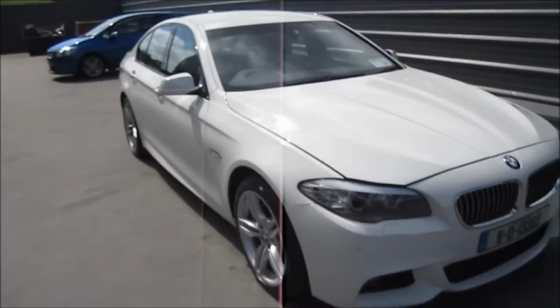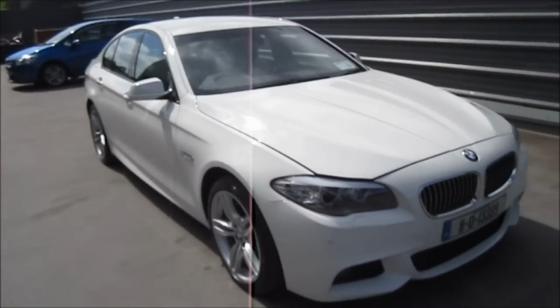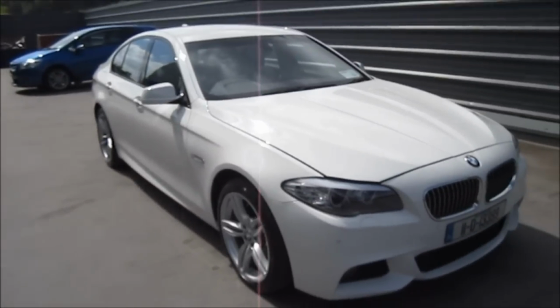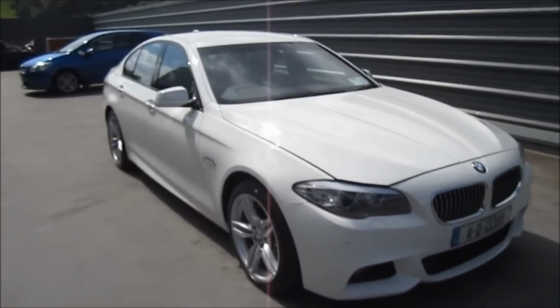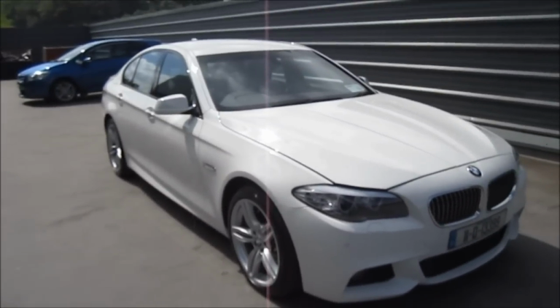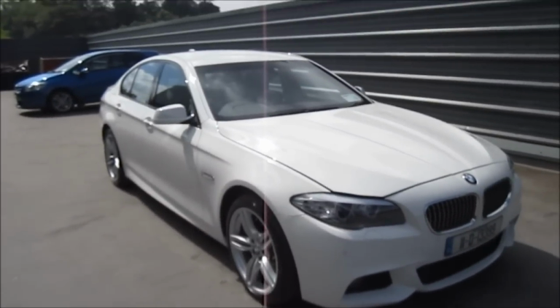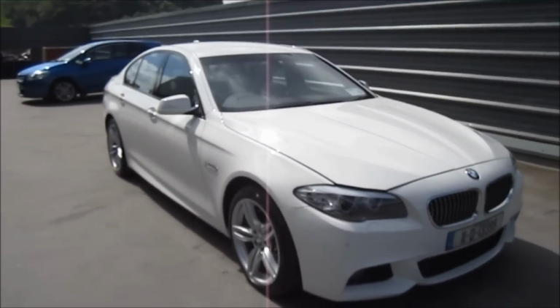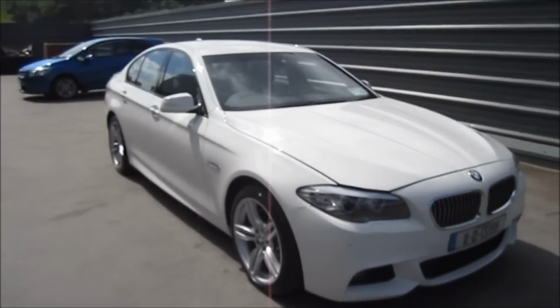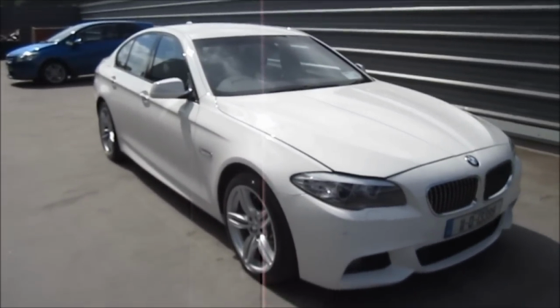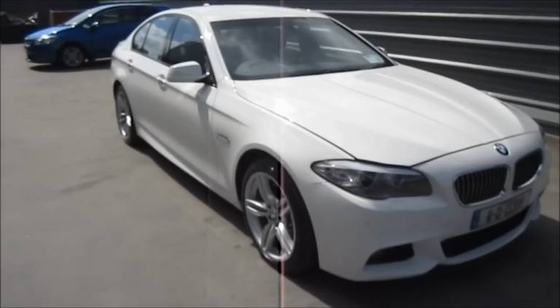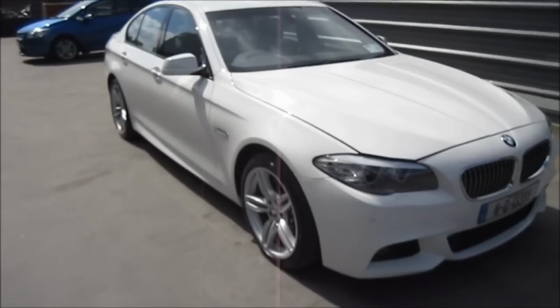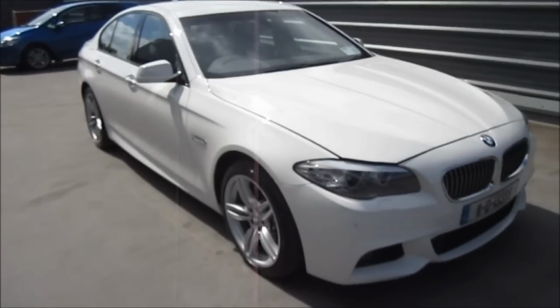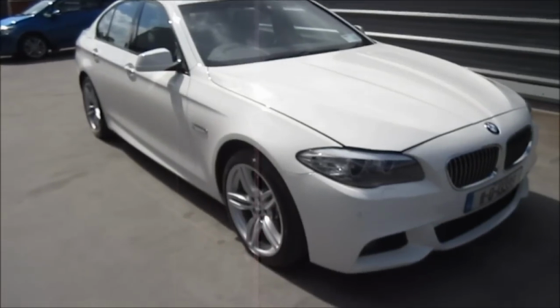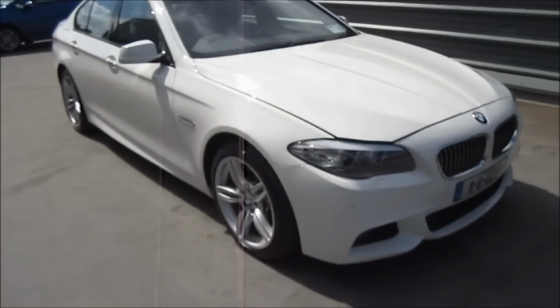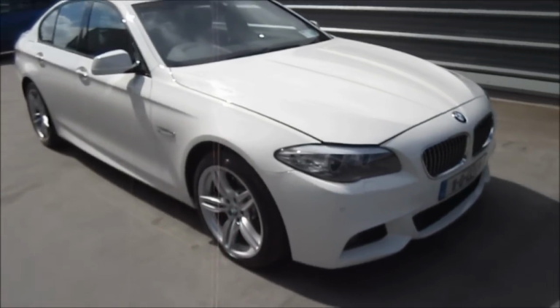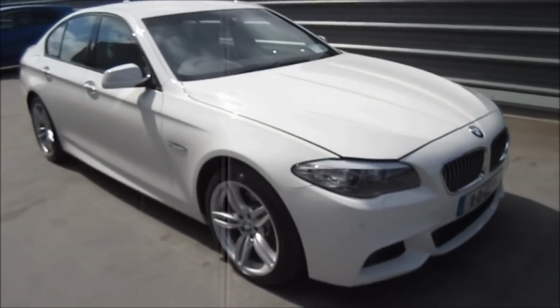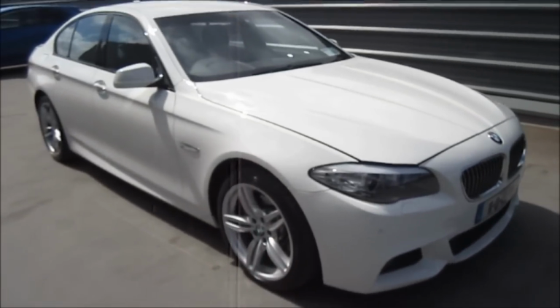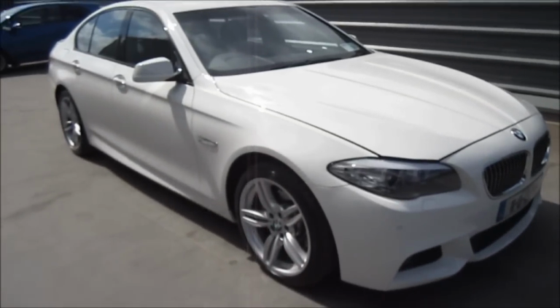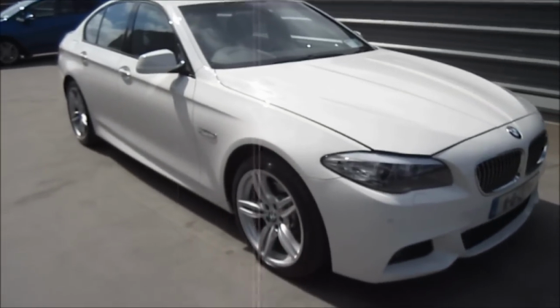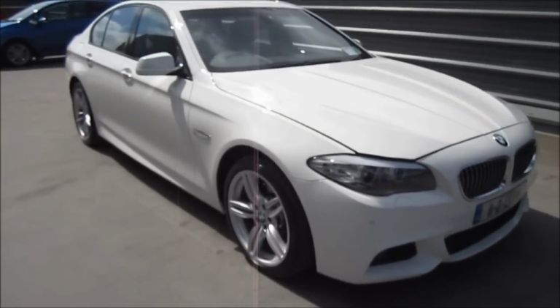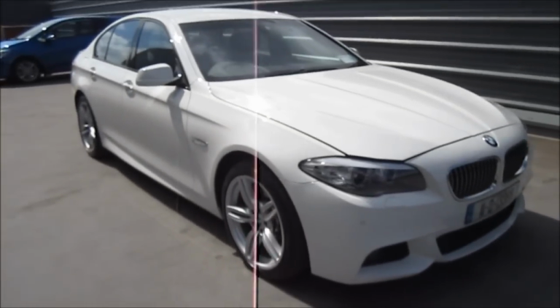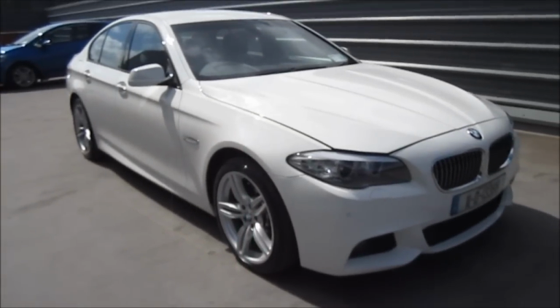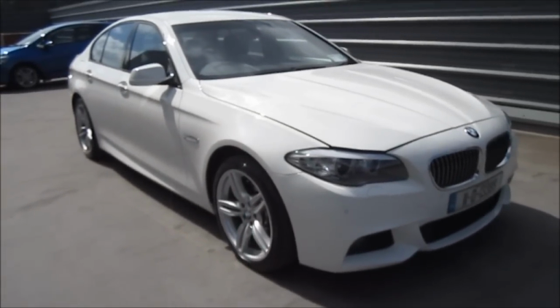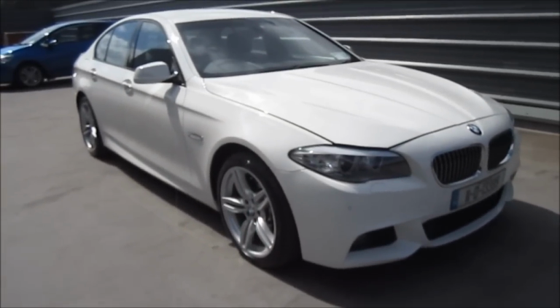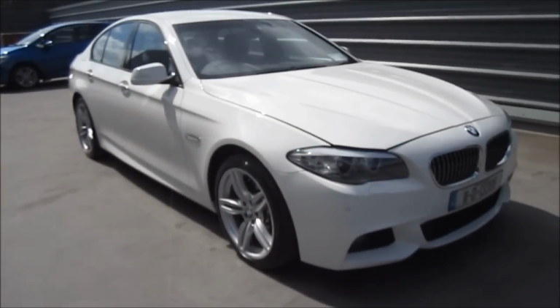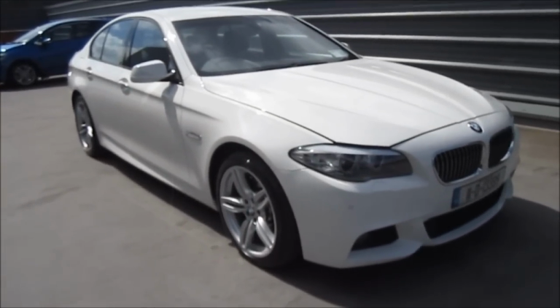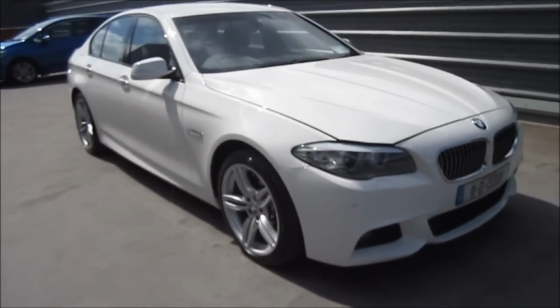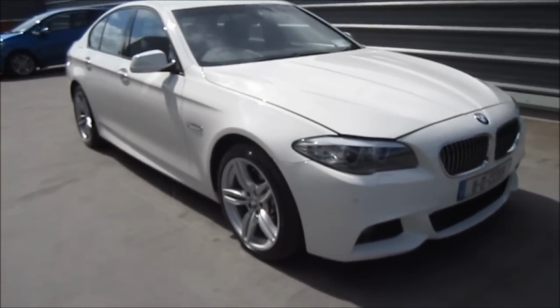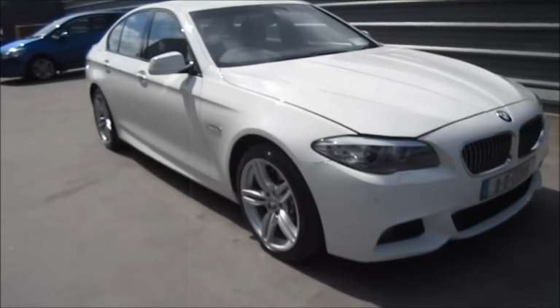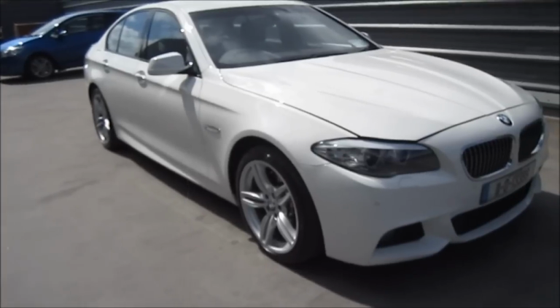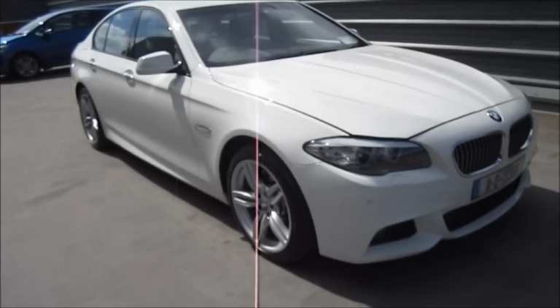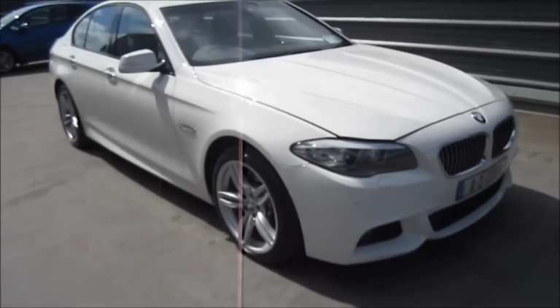Well everyone, I hope you enjoyed this full detailed tour of the 2011 BMW 520D. Please remember to rate, comment and subscribe, and please stay tuned for plenty more videos to come. Thanks for watching, folks.